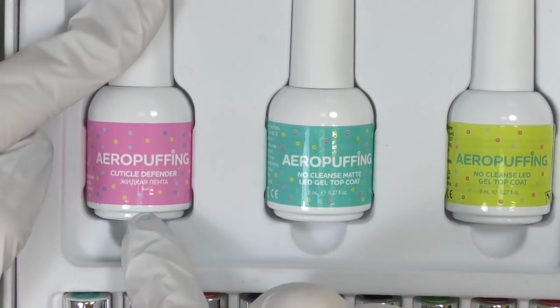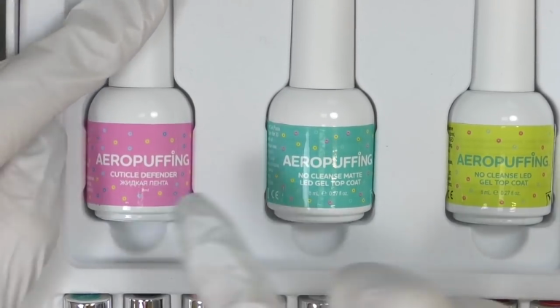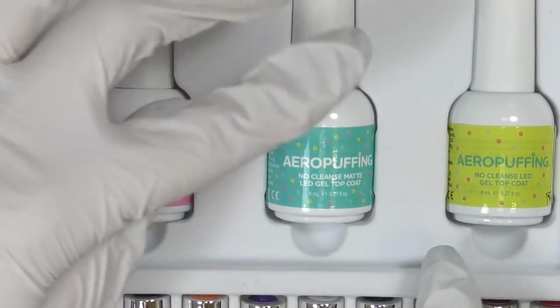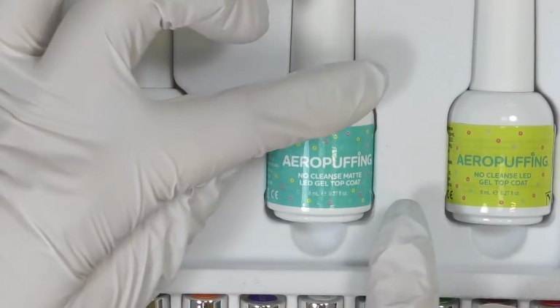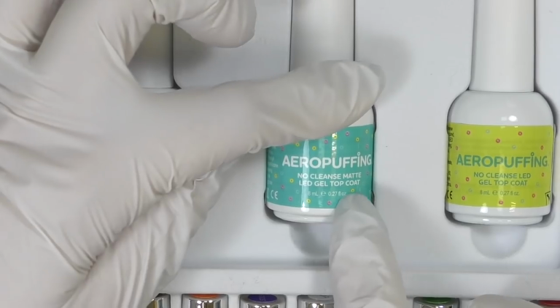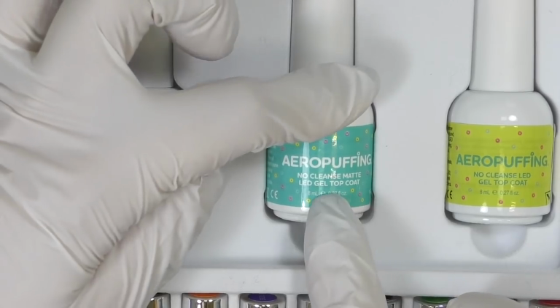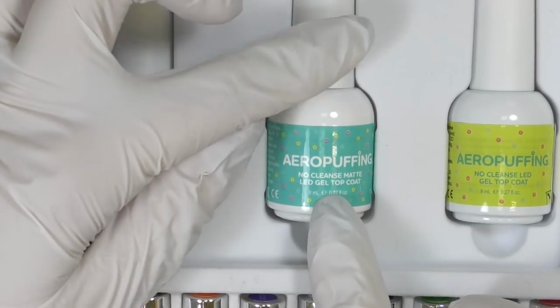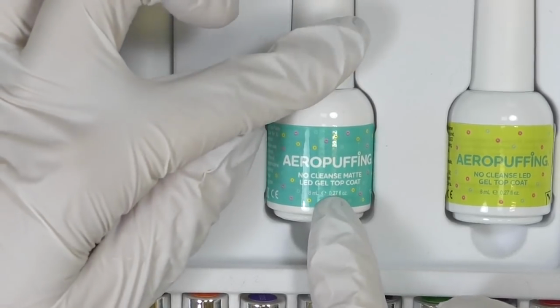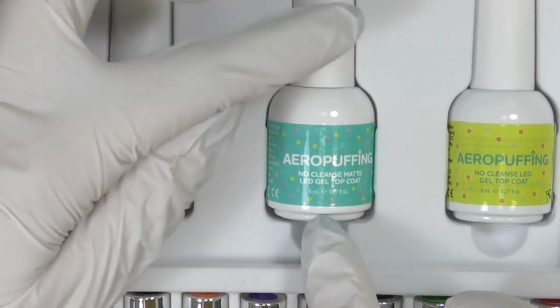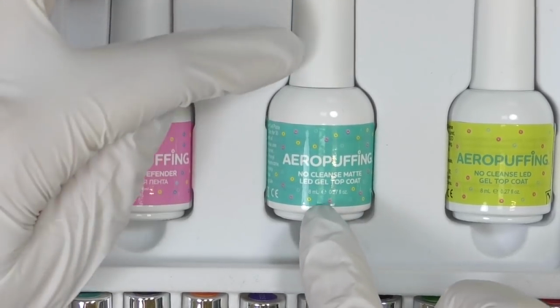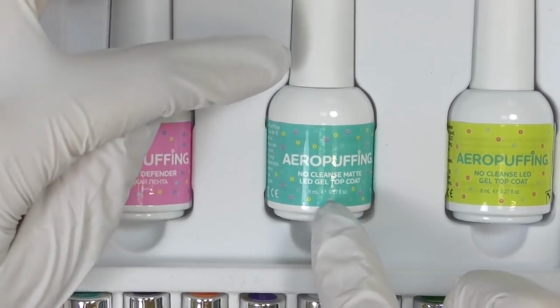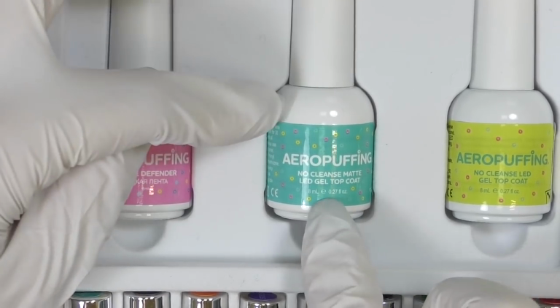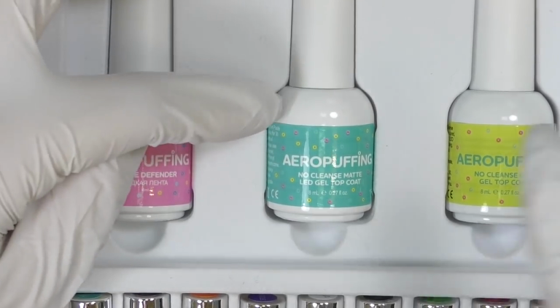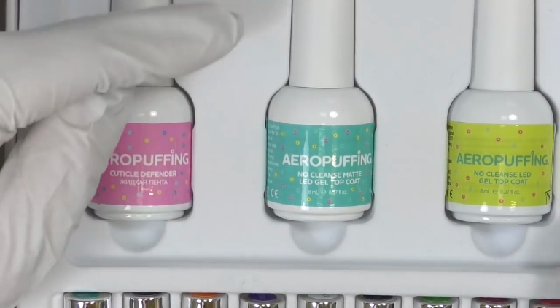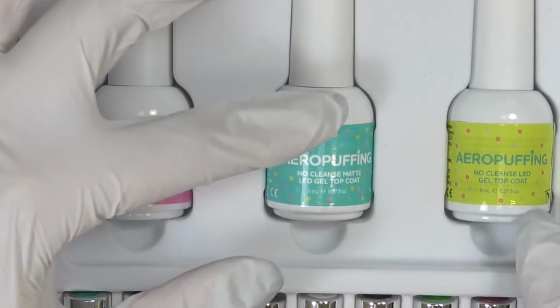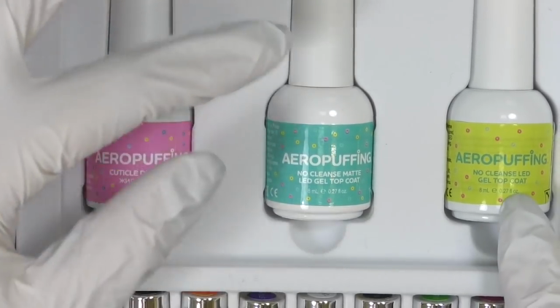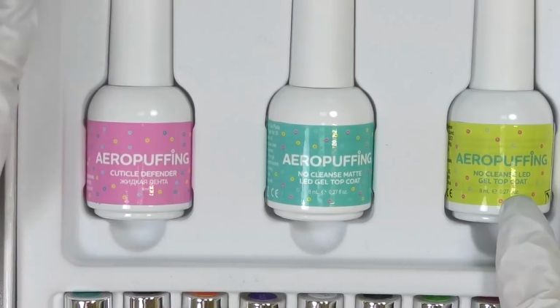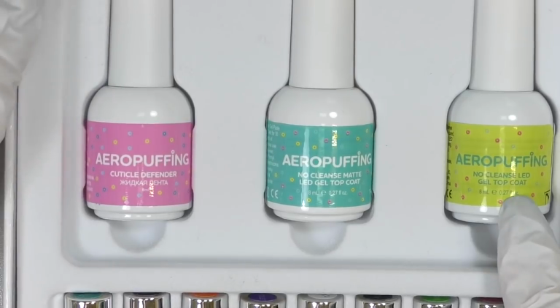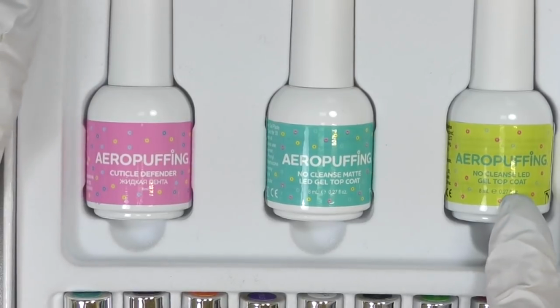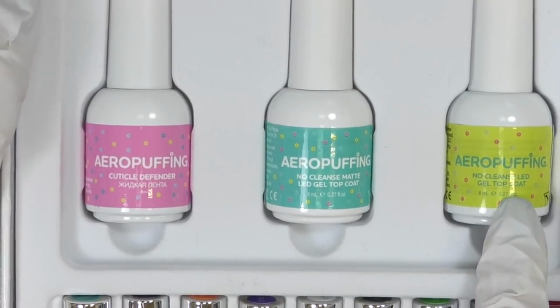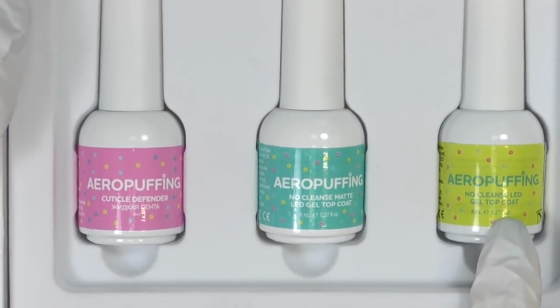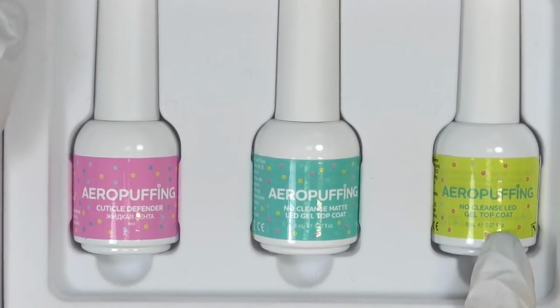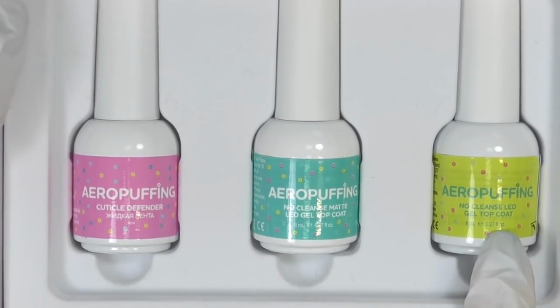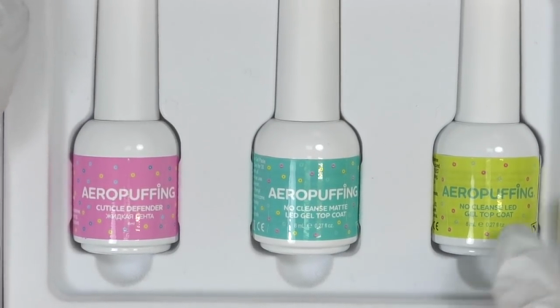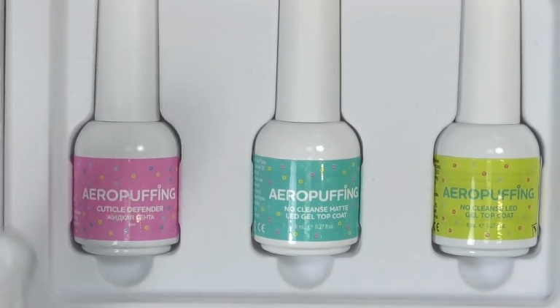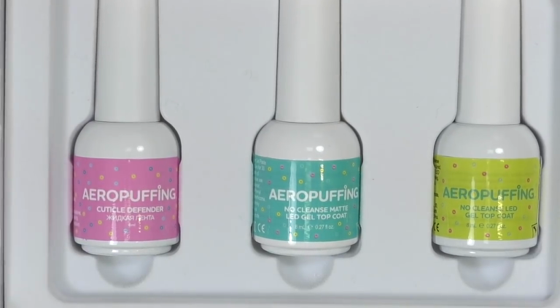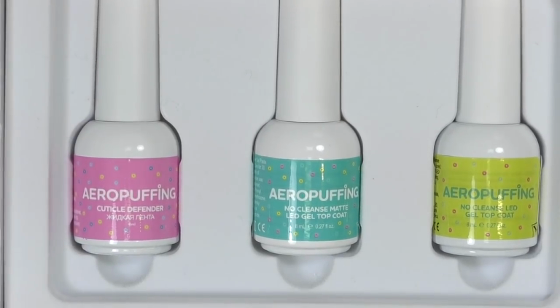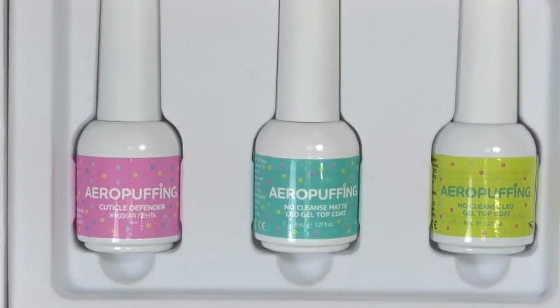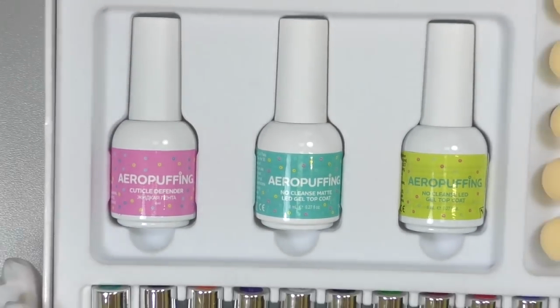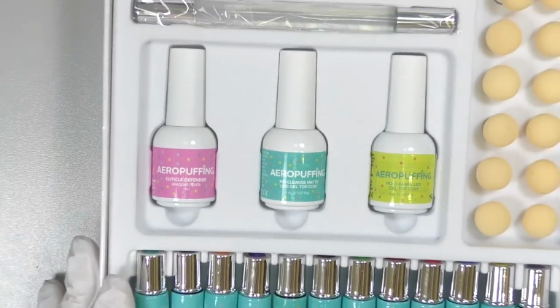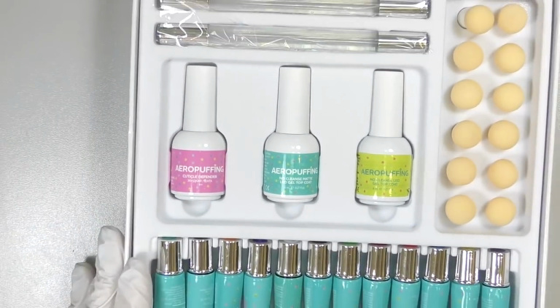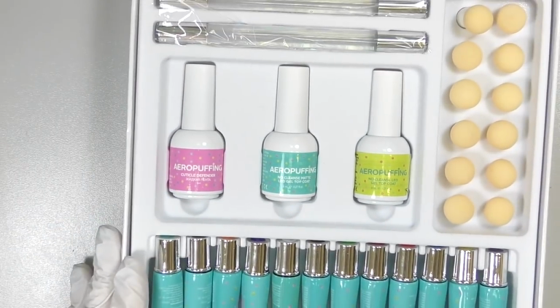They also include something you'll definitely need for this technique — a cuticle defender to protect your cuticle while doing the design — as well as a no-cleanse matte LED topcoat and a glossy topcoat, which is no-cleanse as well.